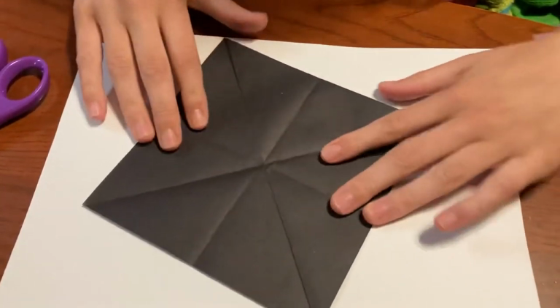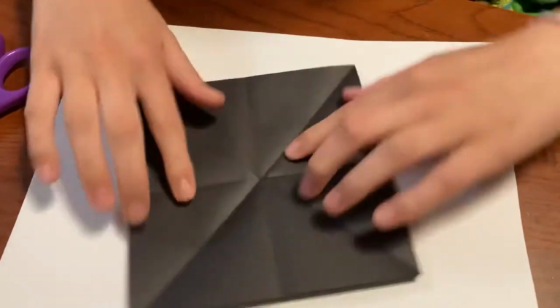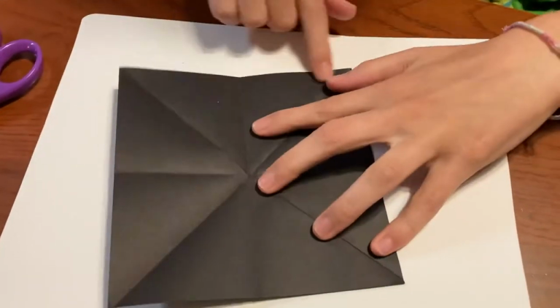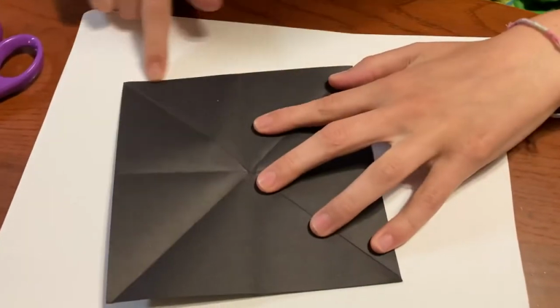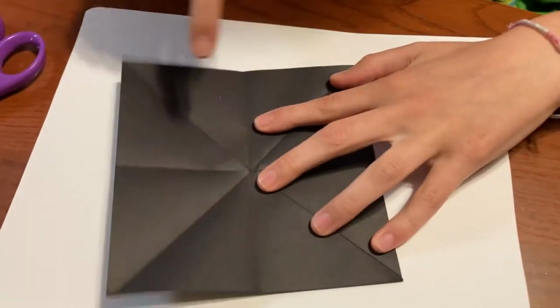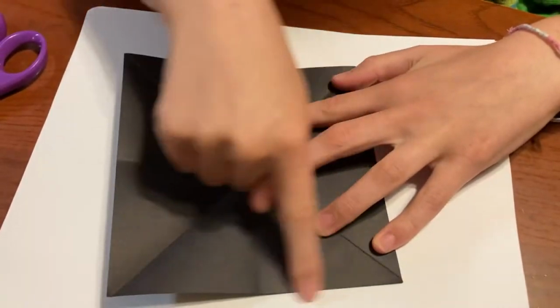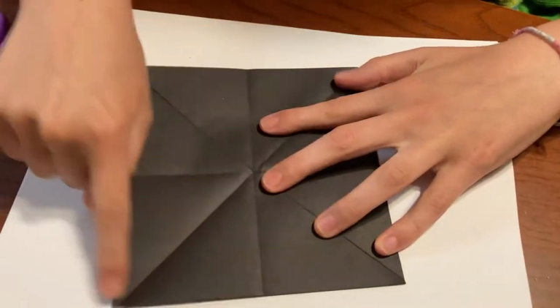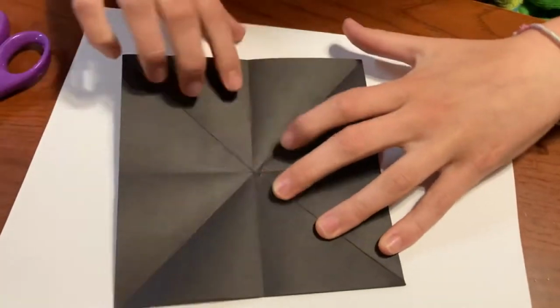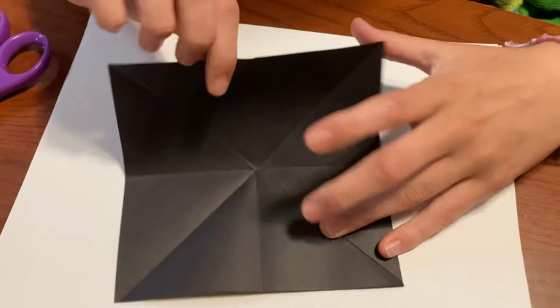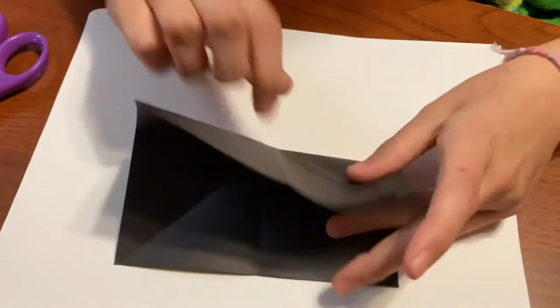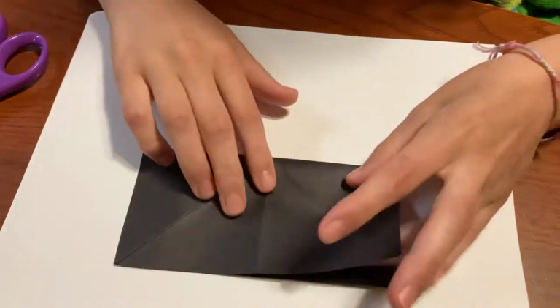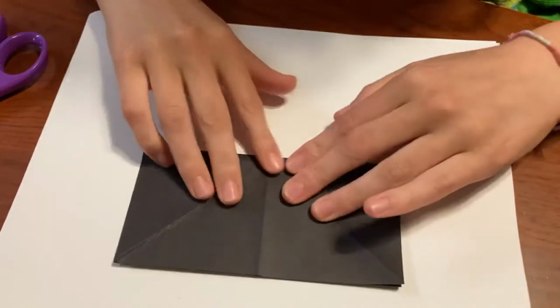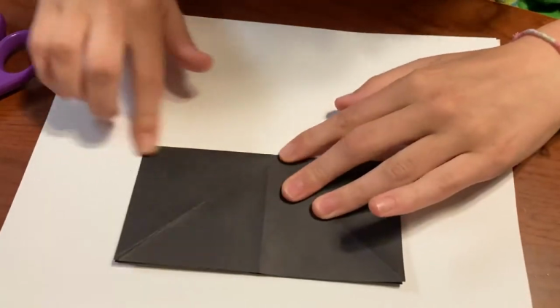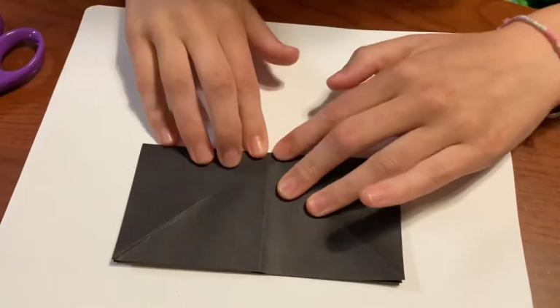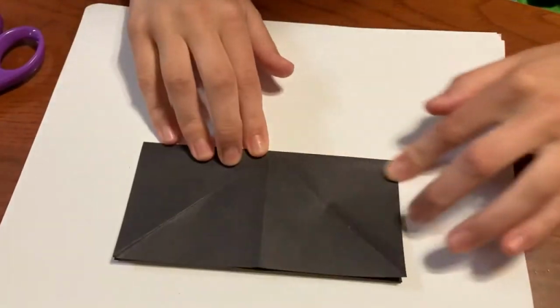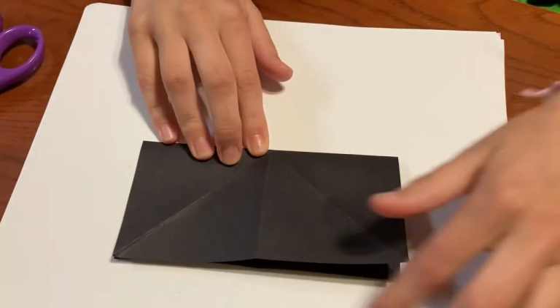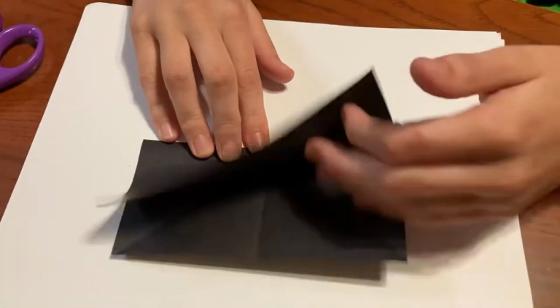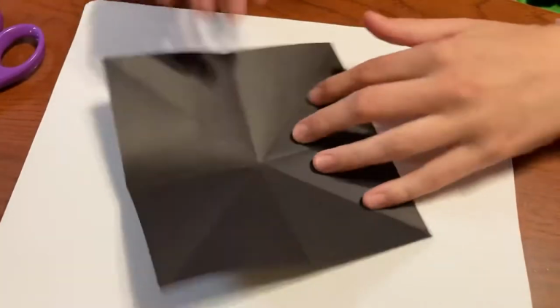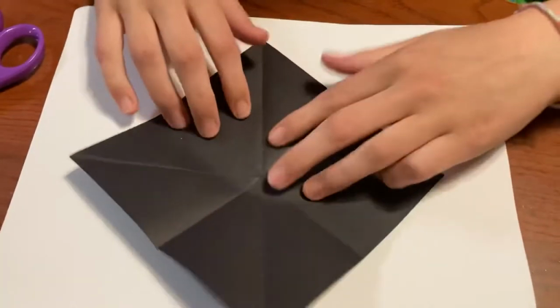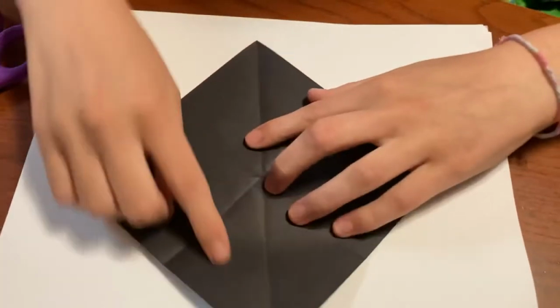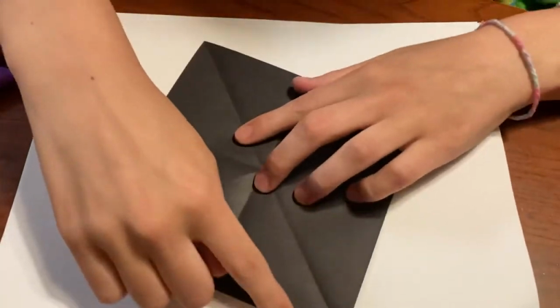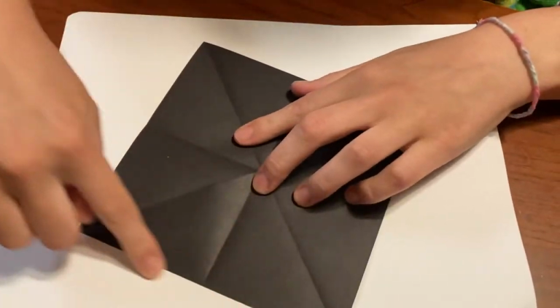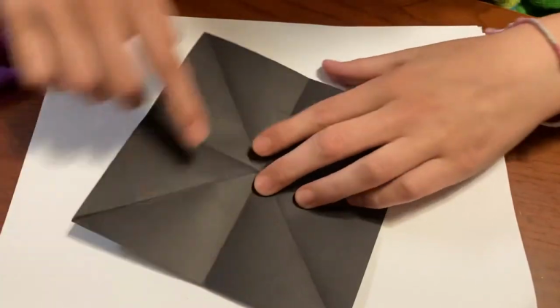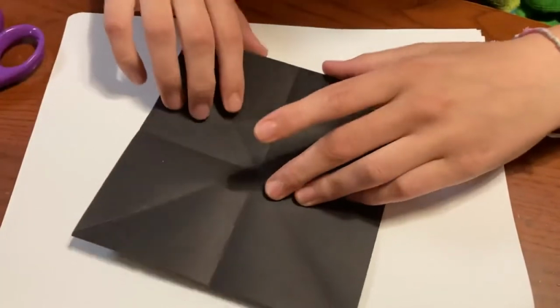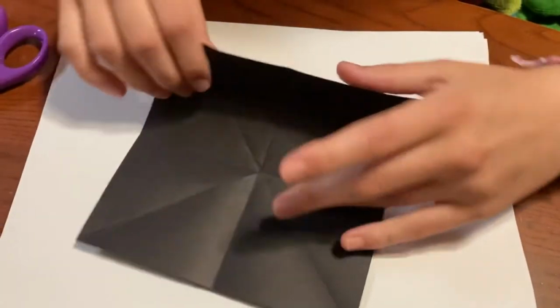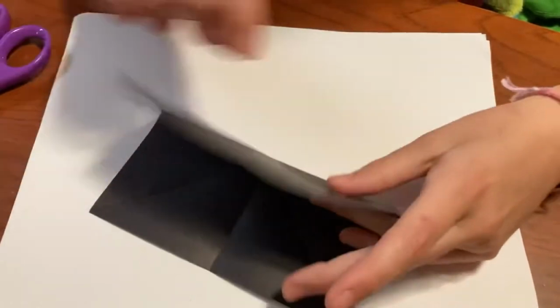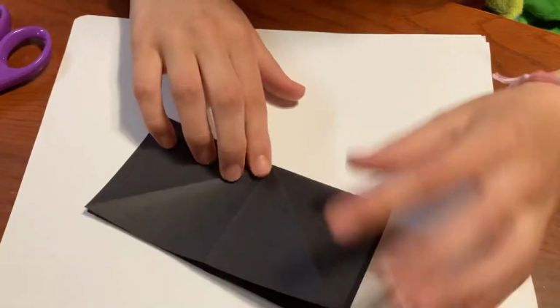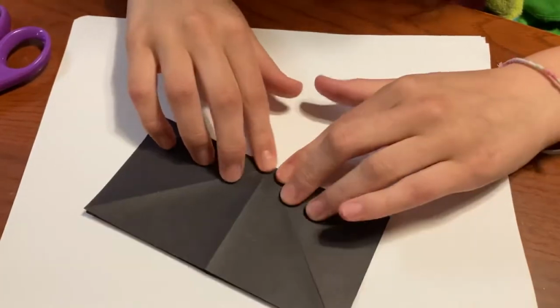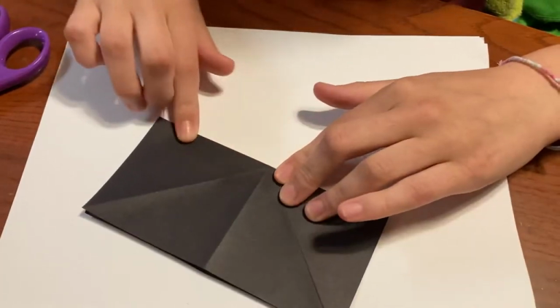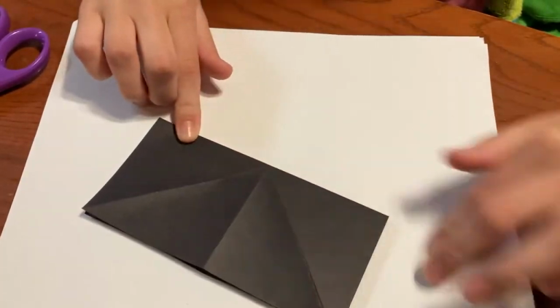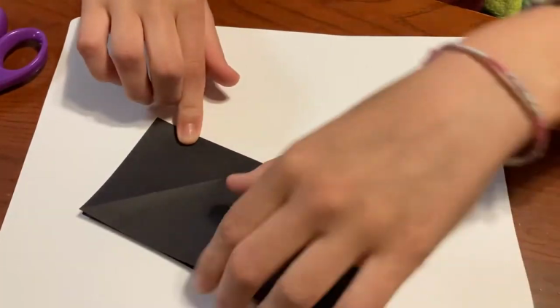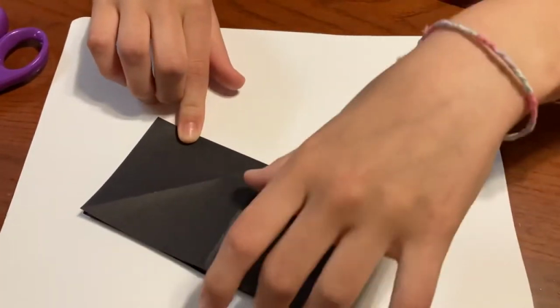And then you're going to fold the two opposite sides together, crease it and unfold. And then do the same thing for the other two sides — crease it and then unfold.